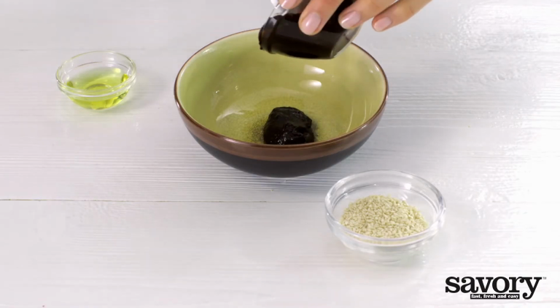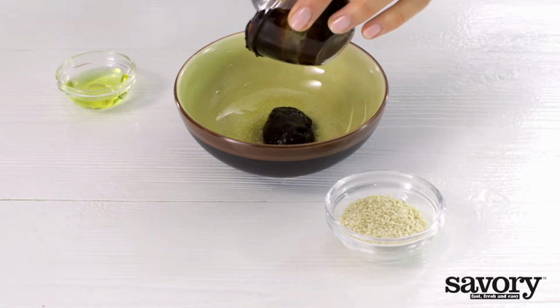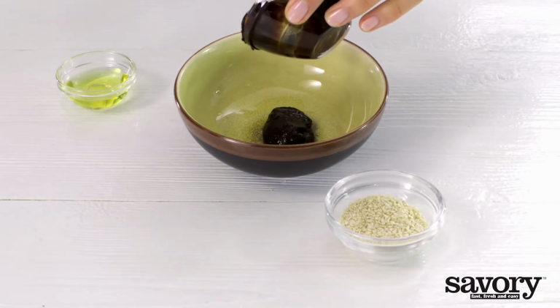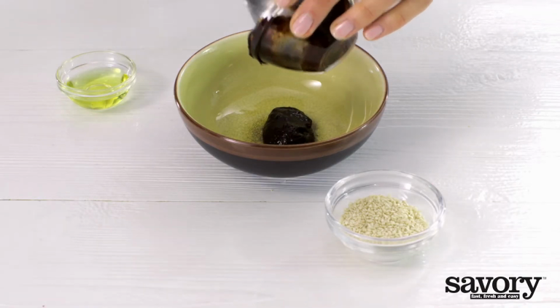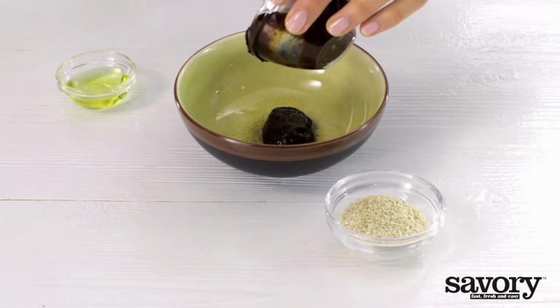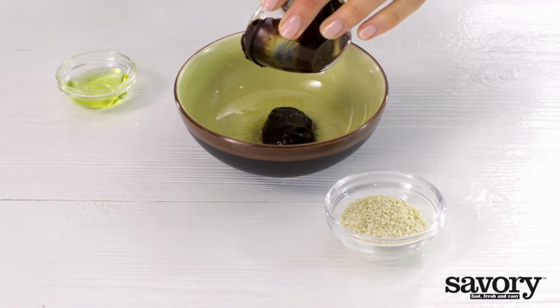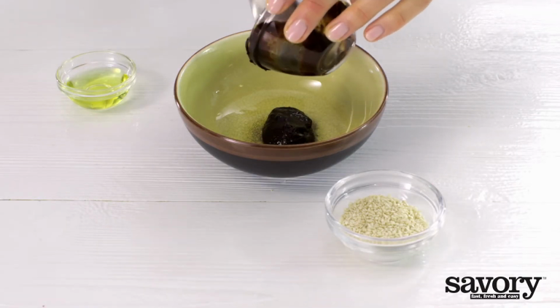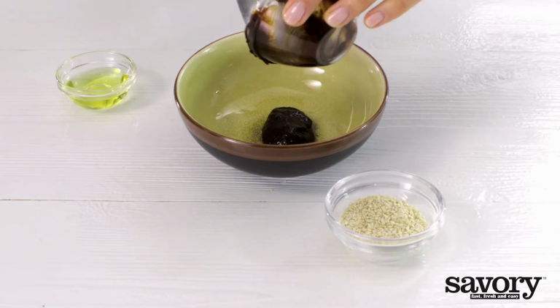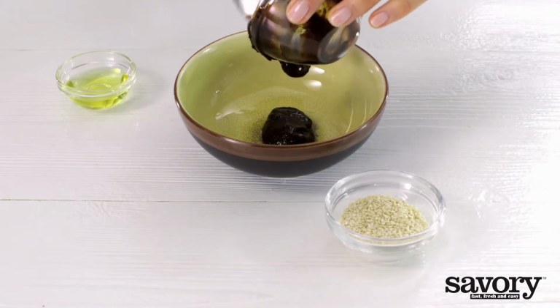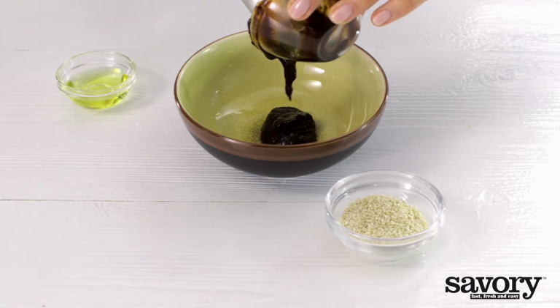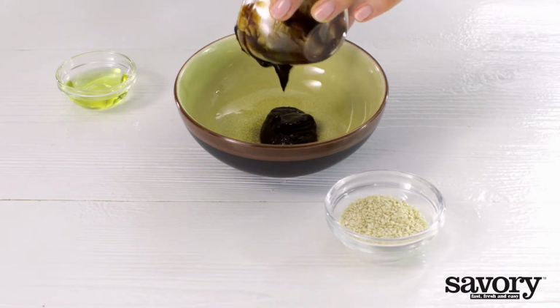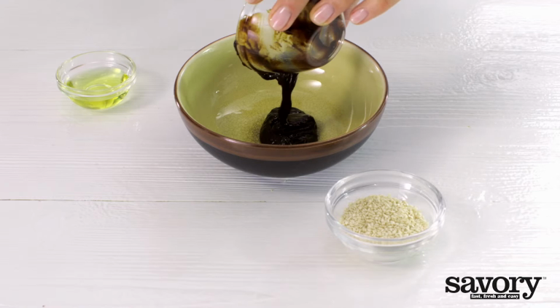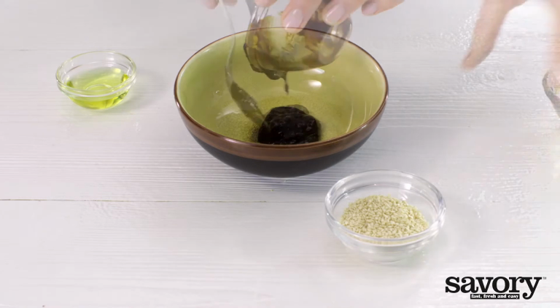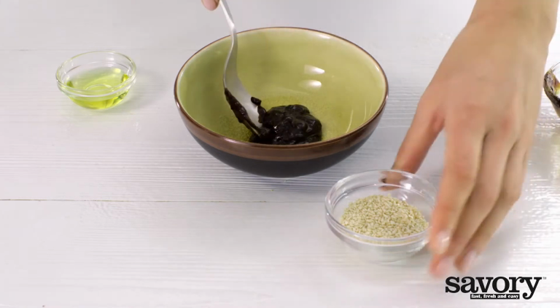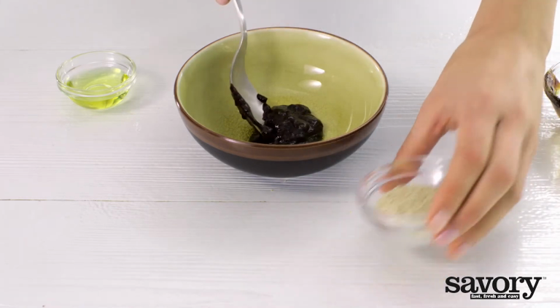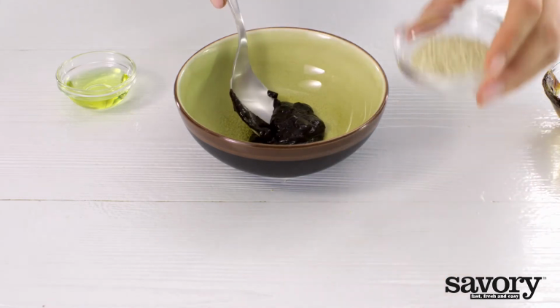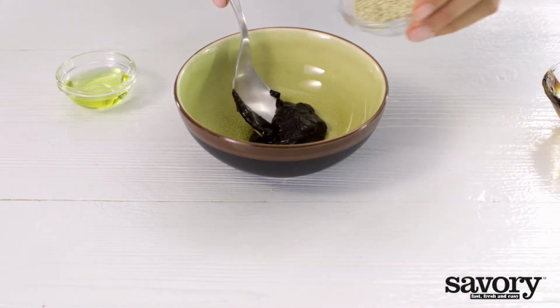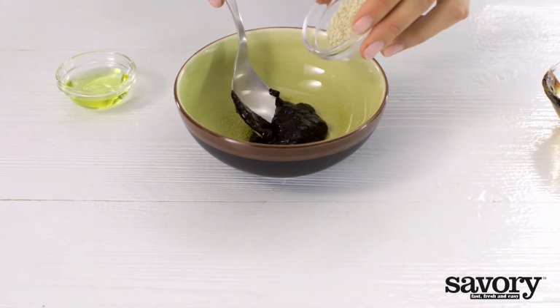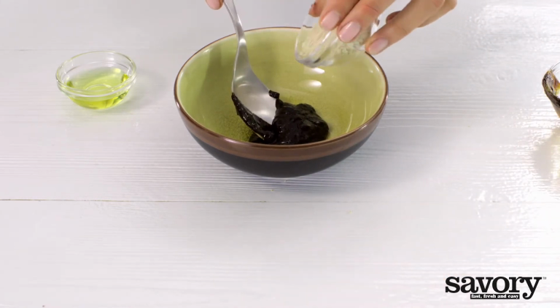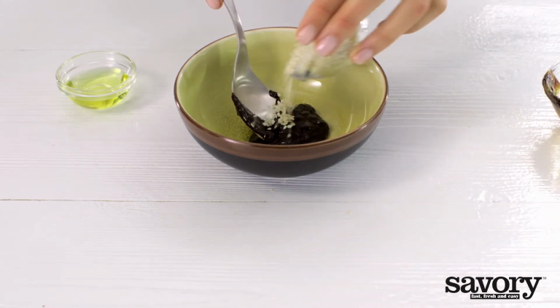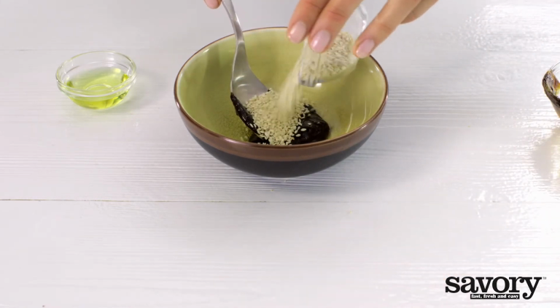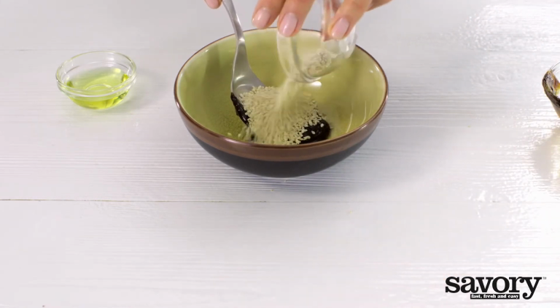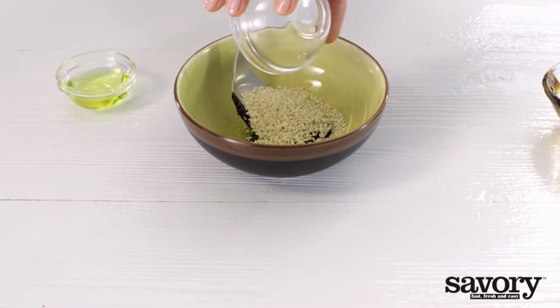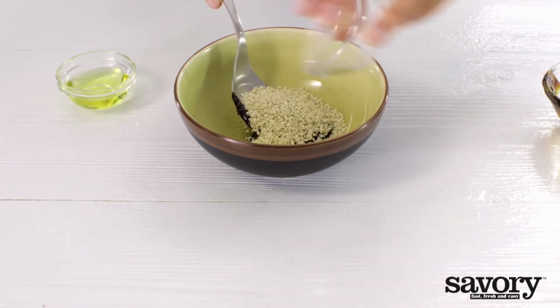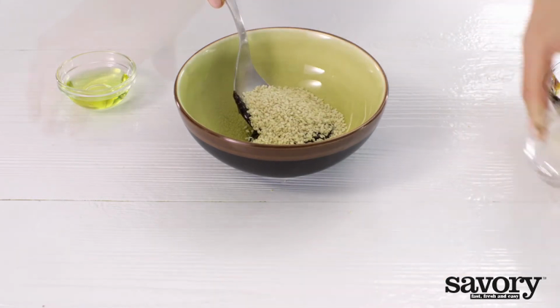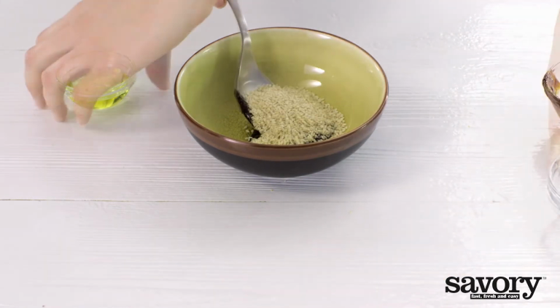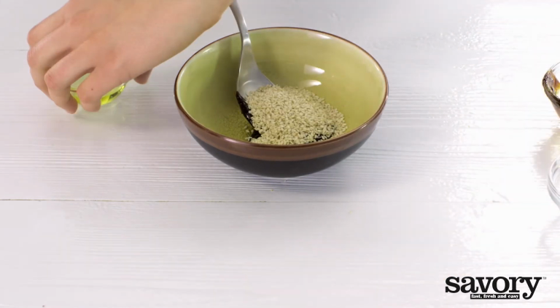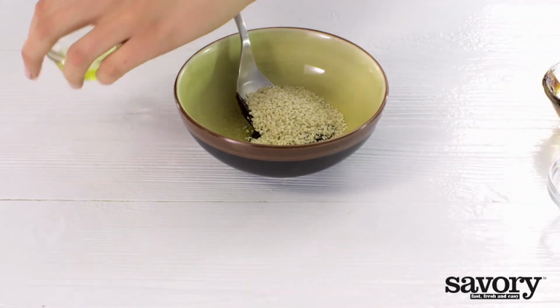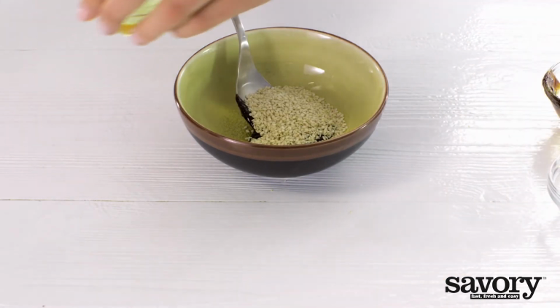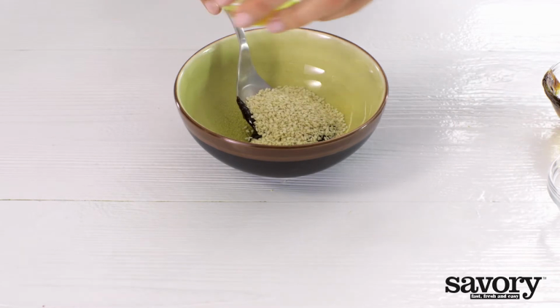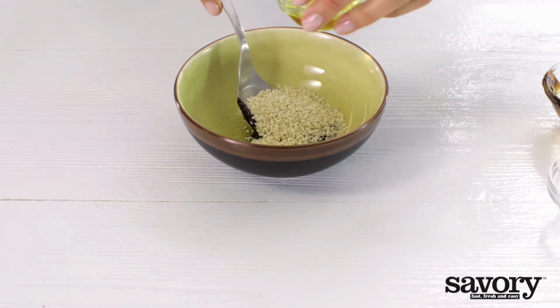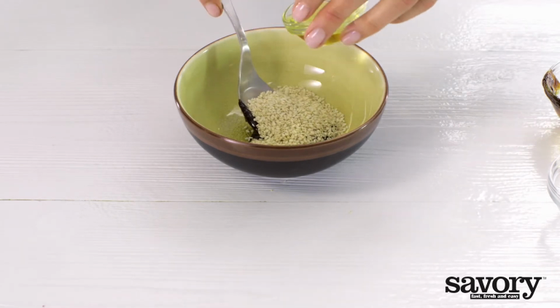To make the sauce, mix the hoisin sauce with the sesame seeds and sesame oil in a small bowl.